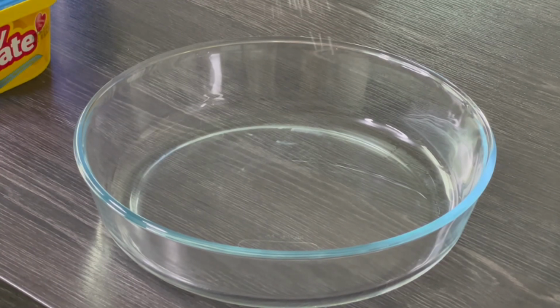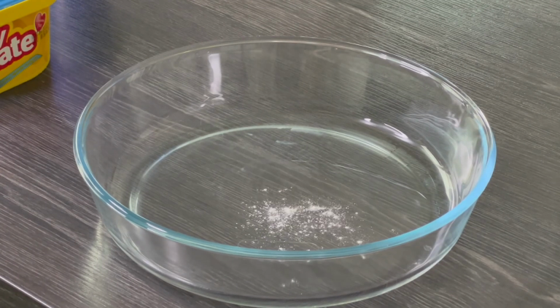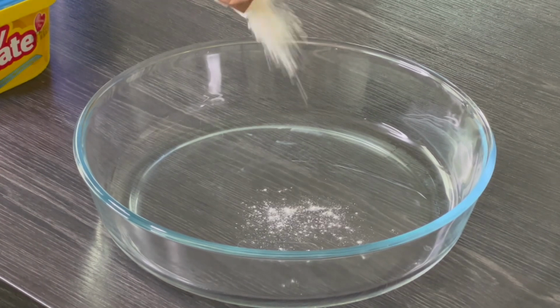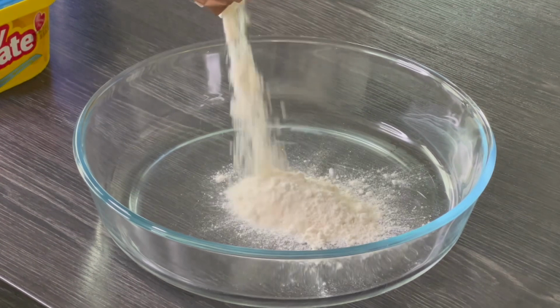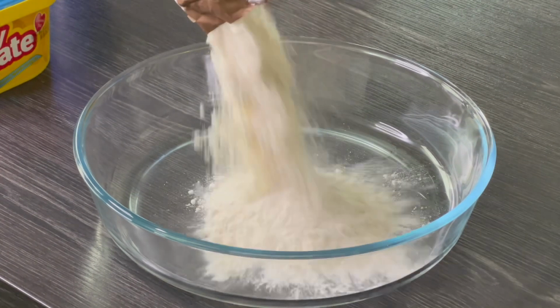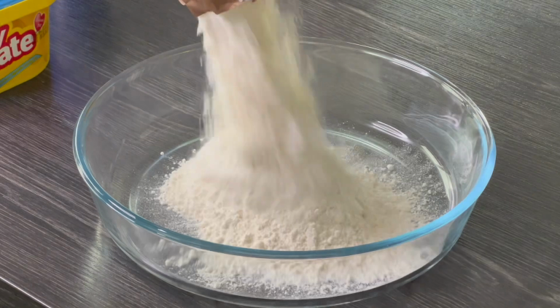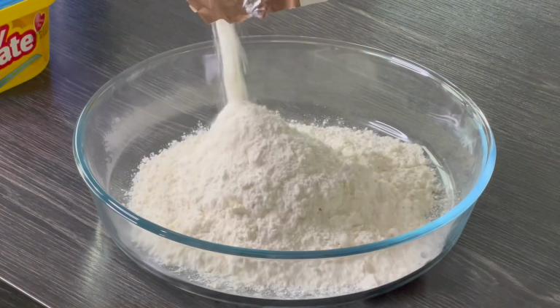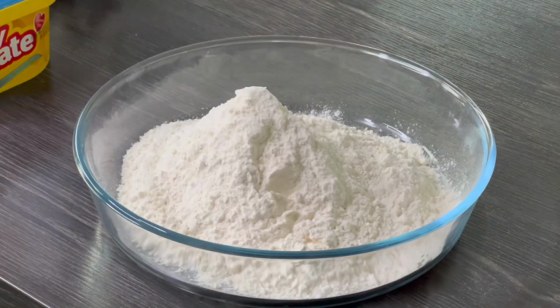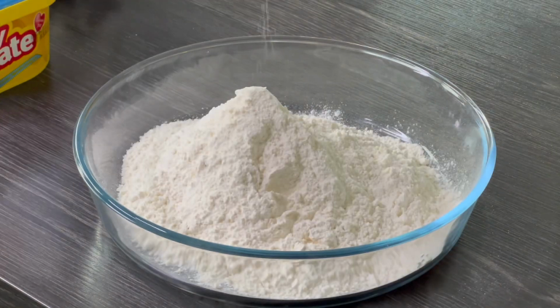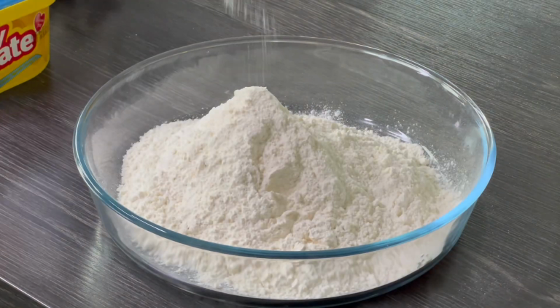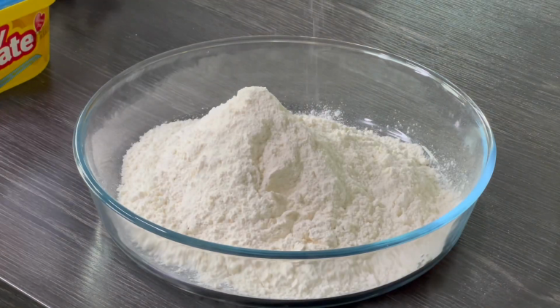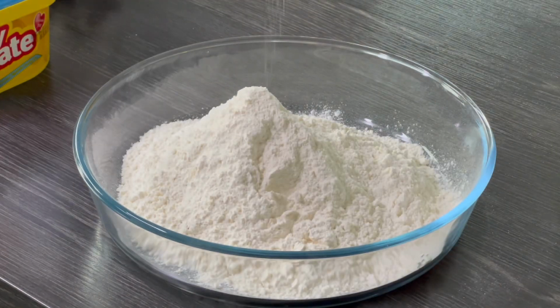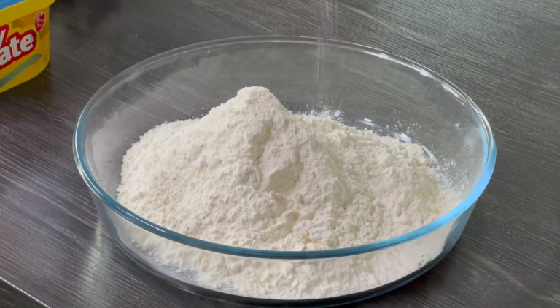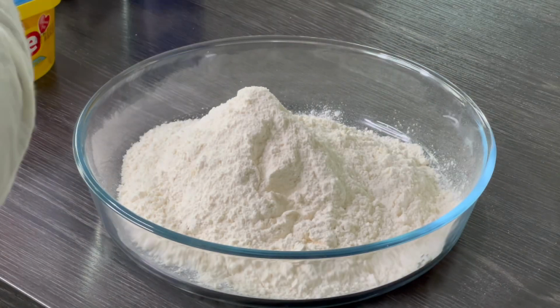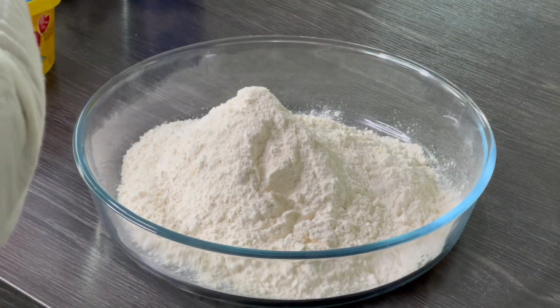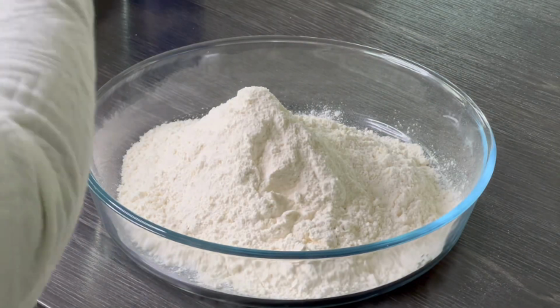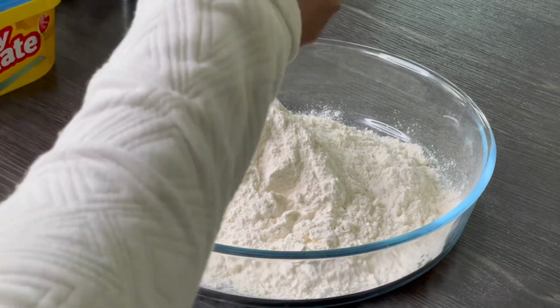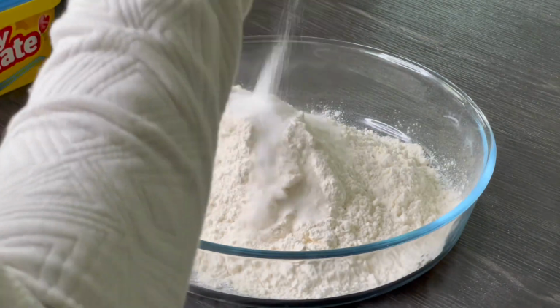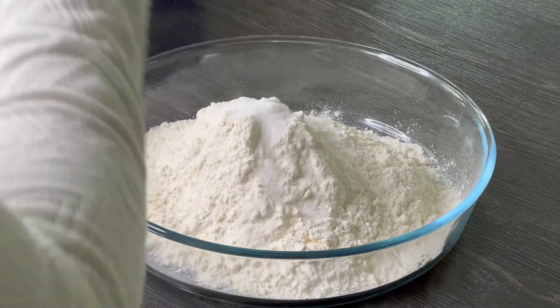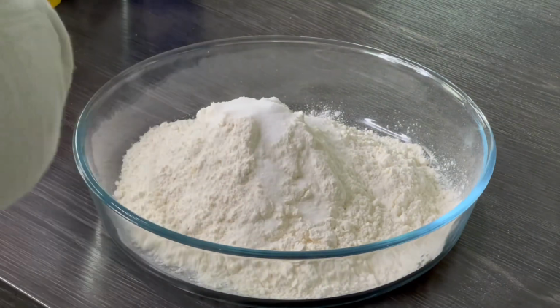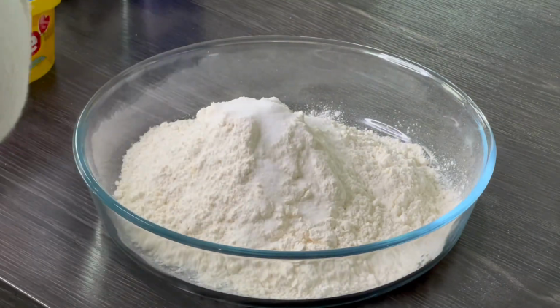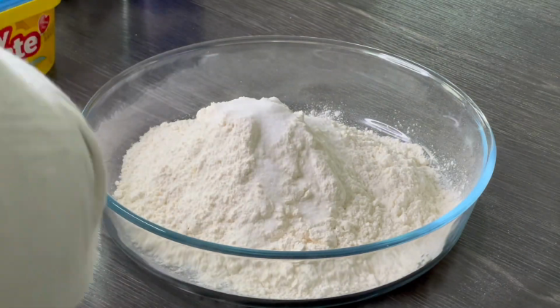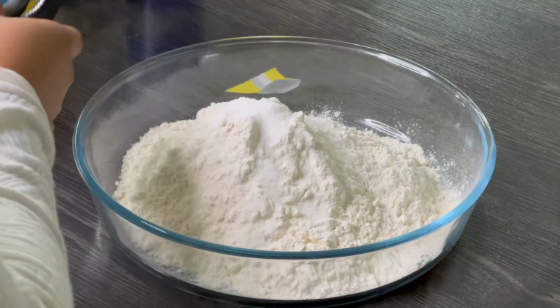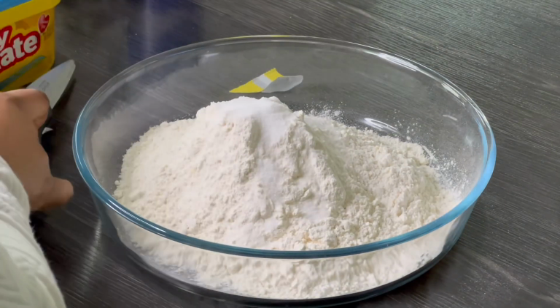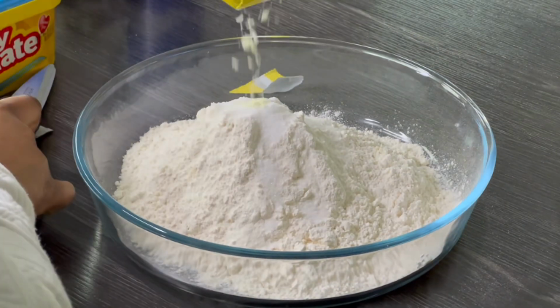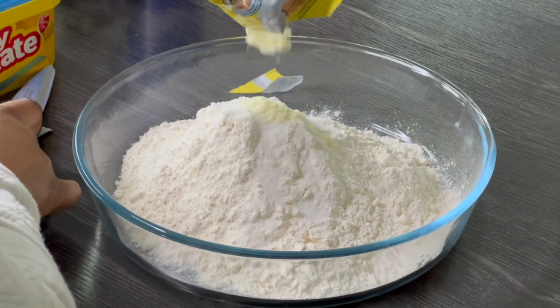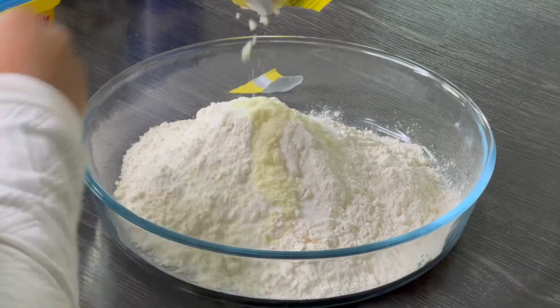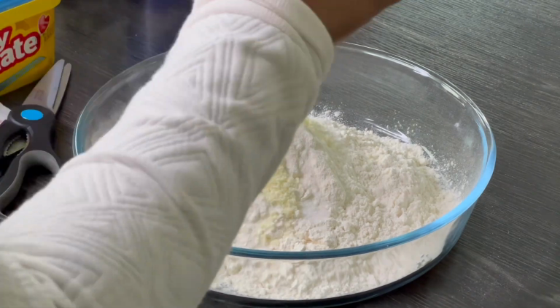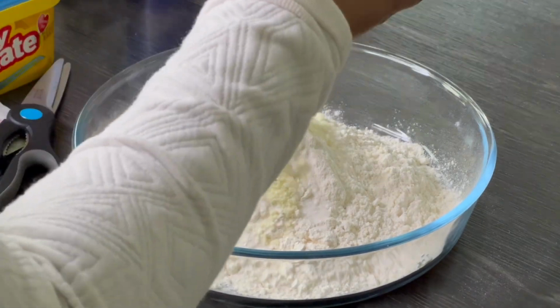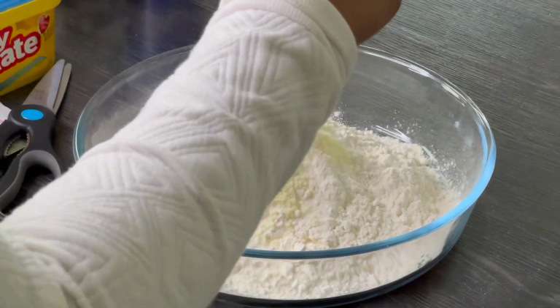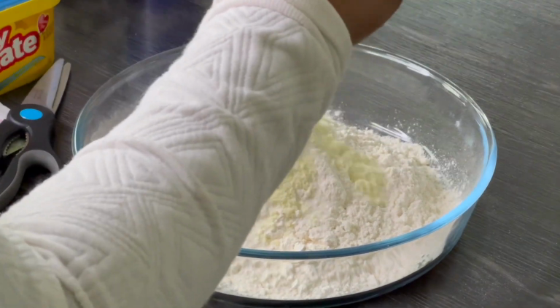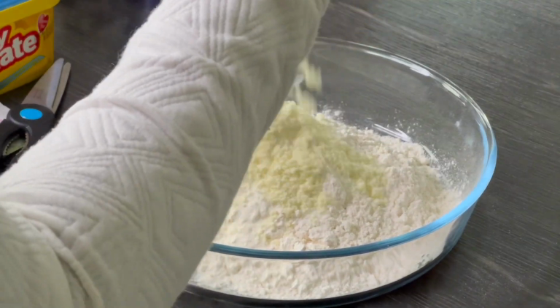In a bowl you're going to add some flour, some salt, sugar, milk powder optional, some yeast, and one tablespoon of butter or oil.